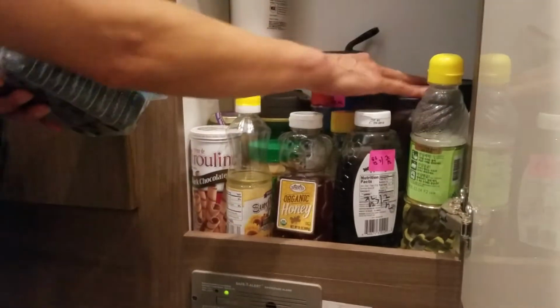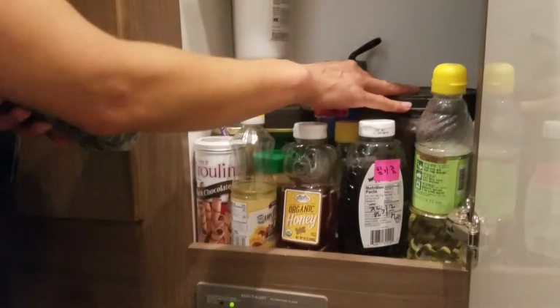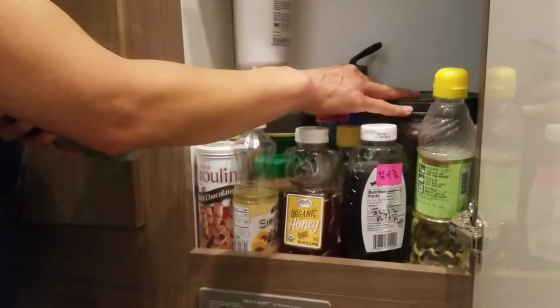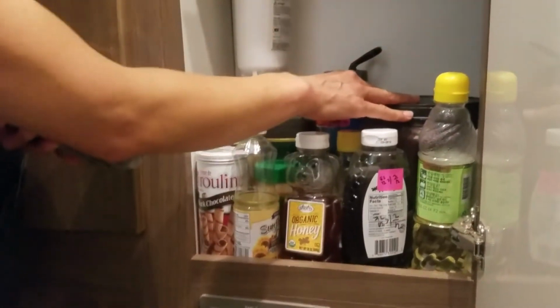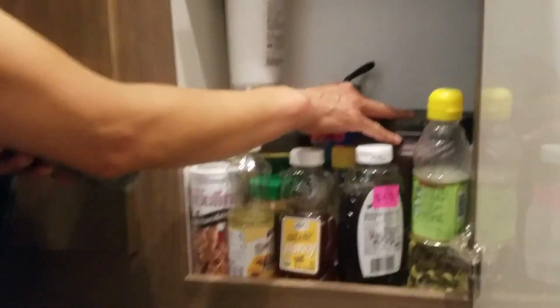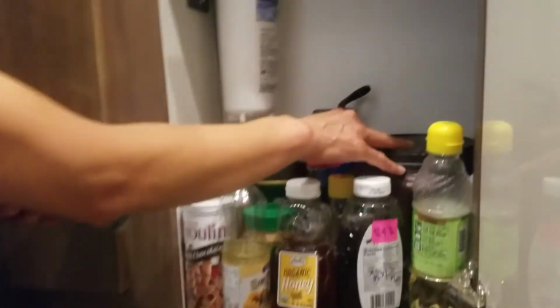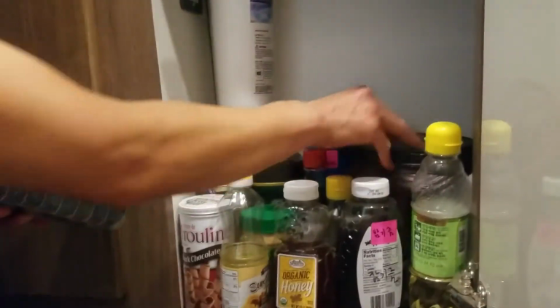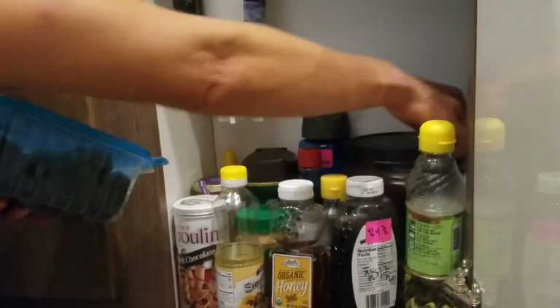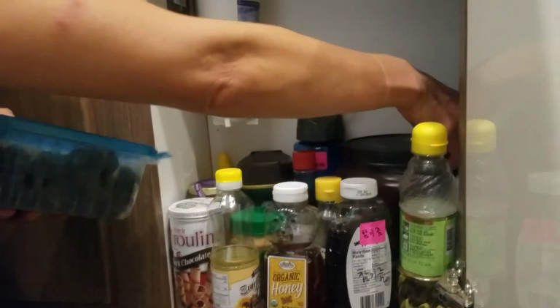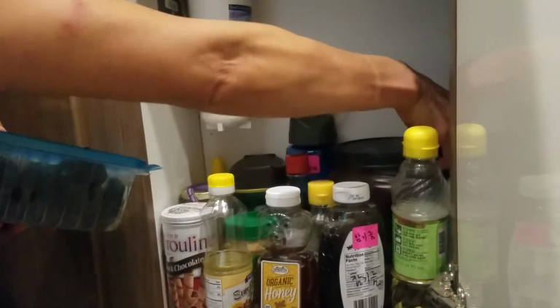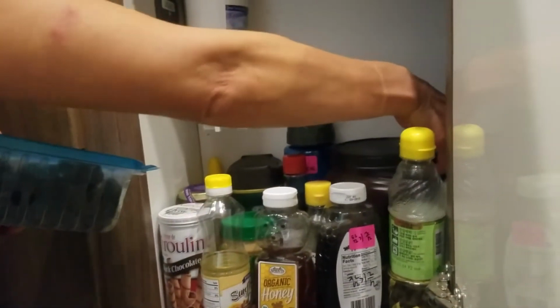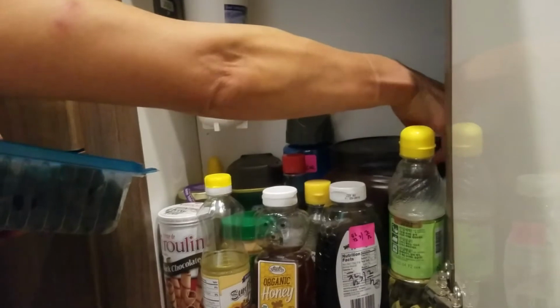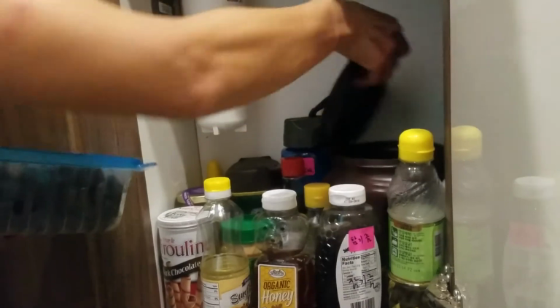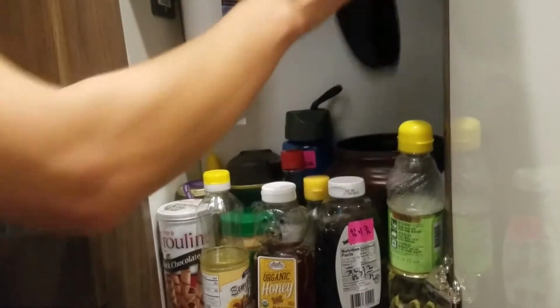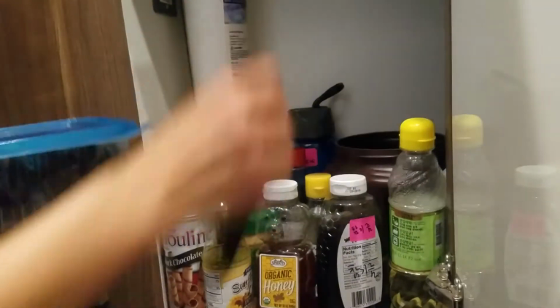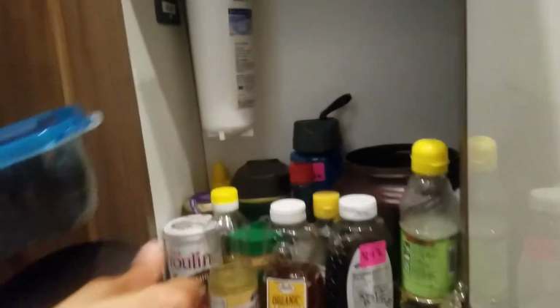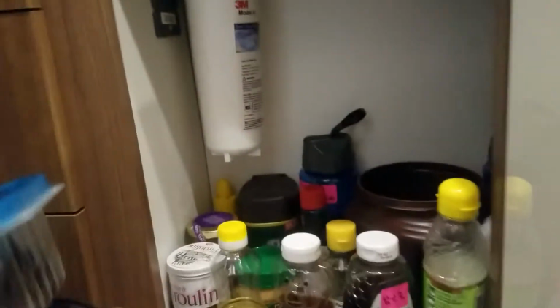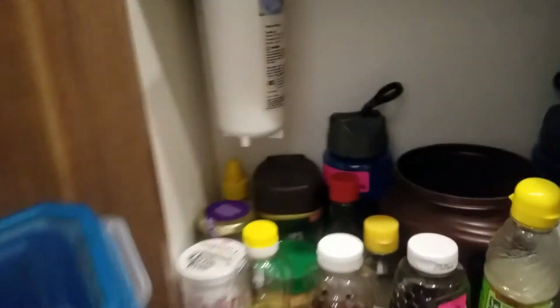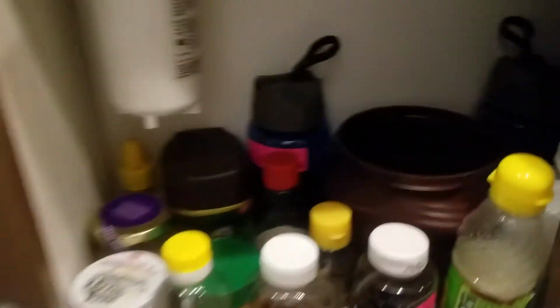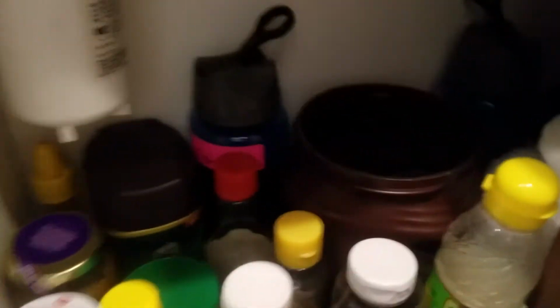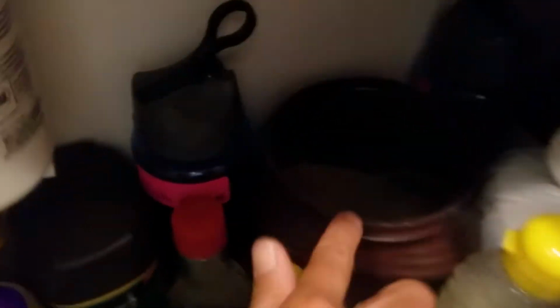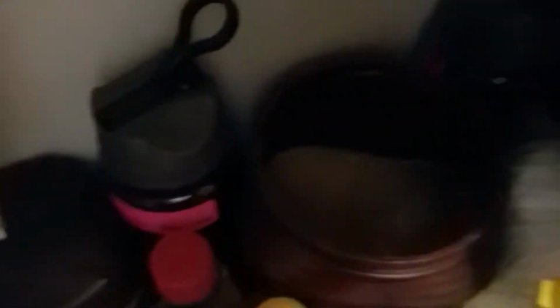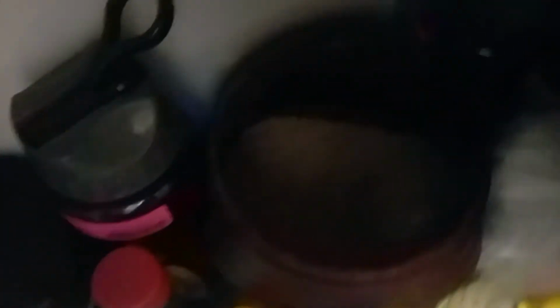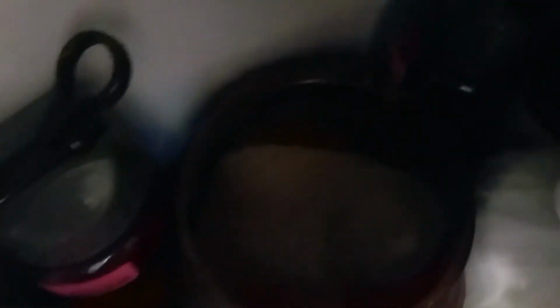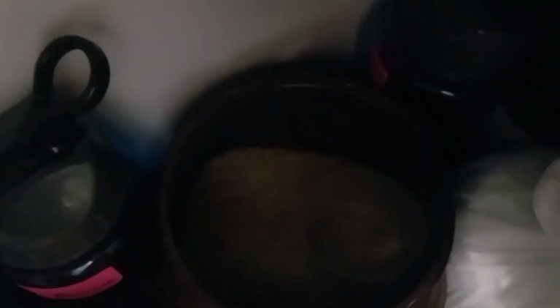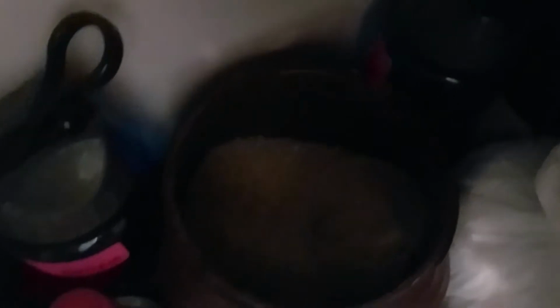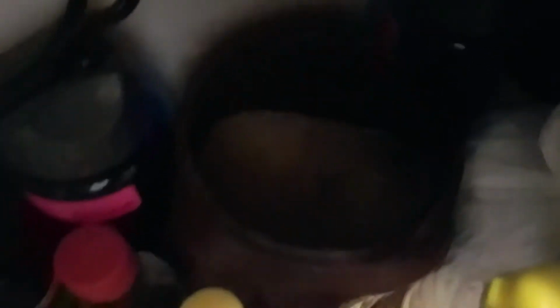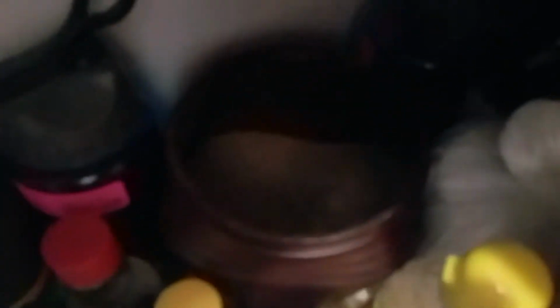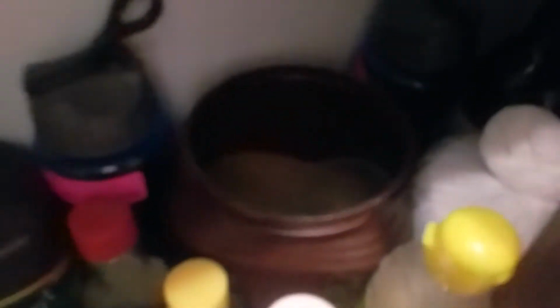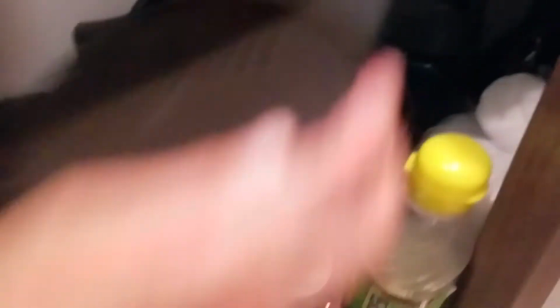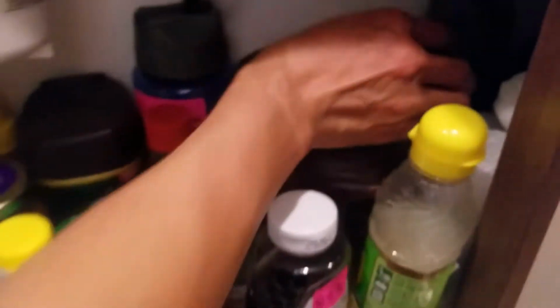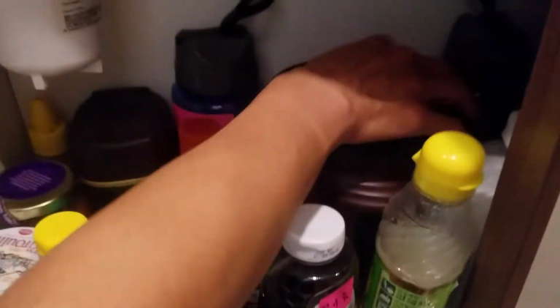This is an empty coffee container - we store our rice in it and it works really, really well.